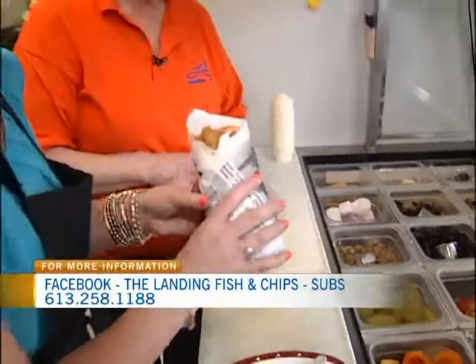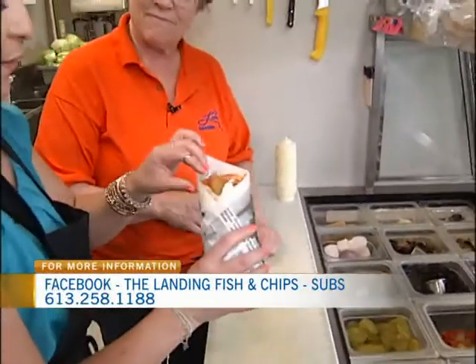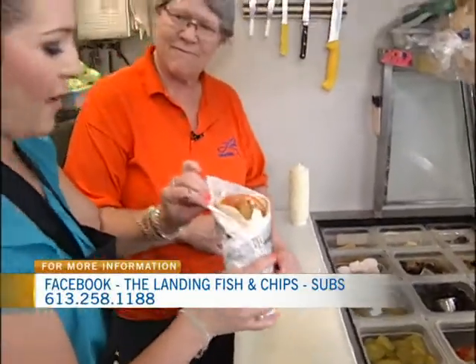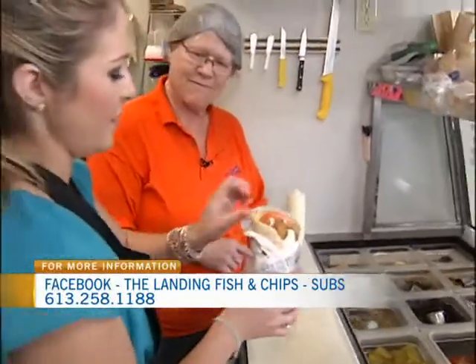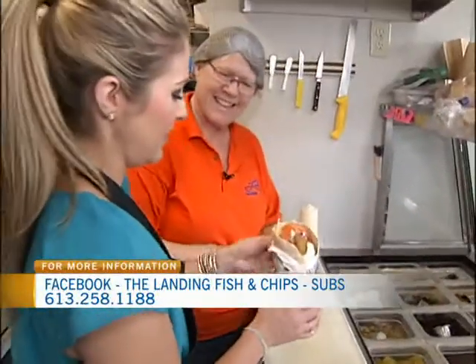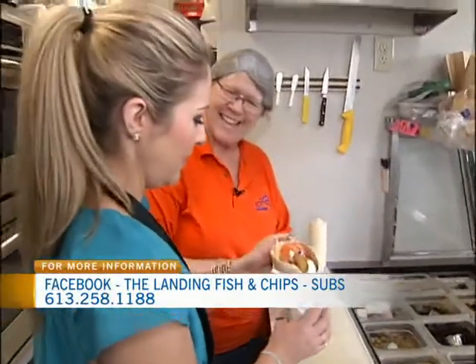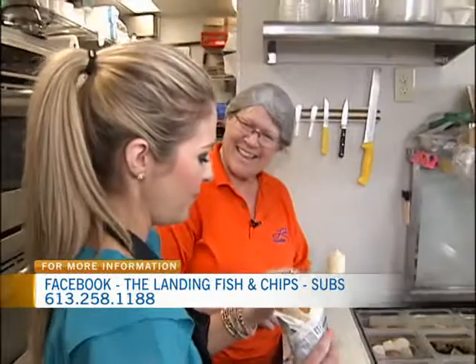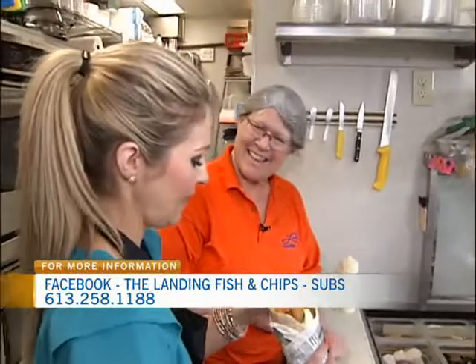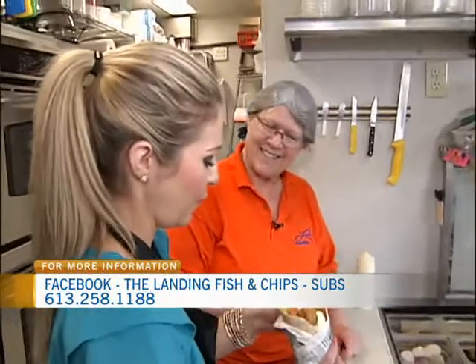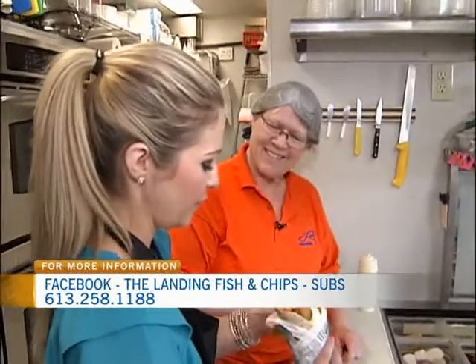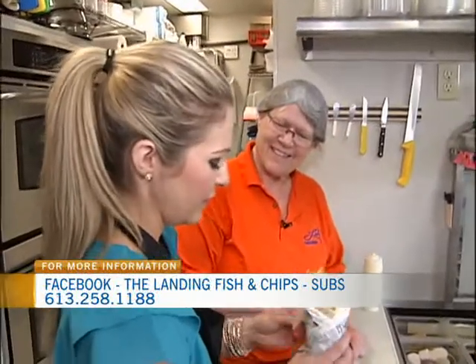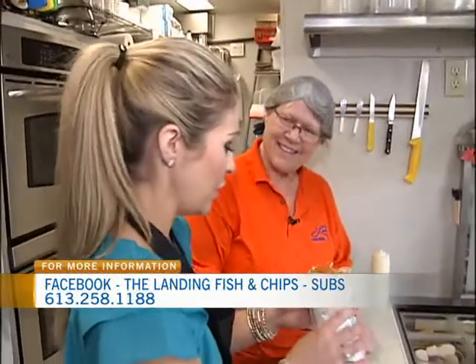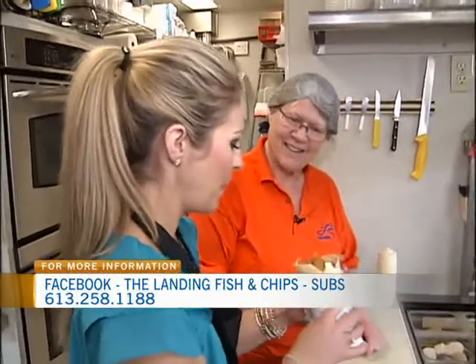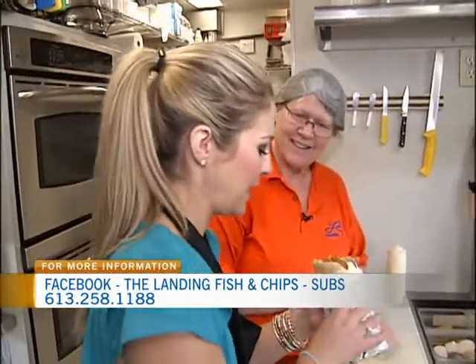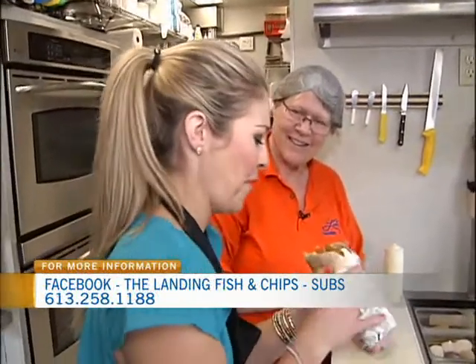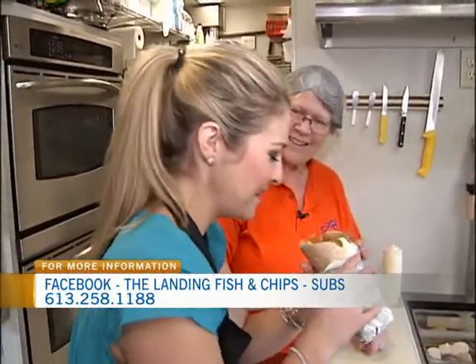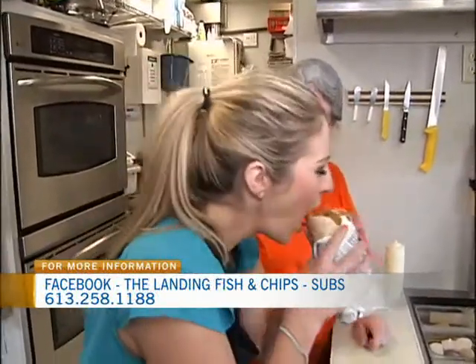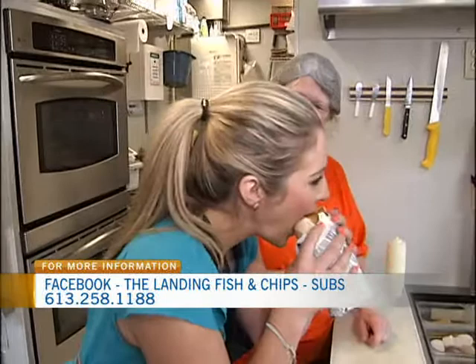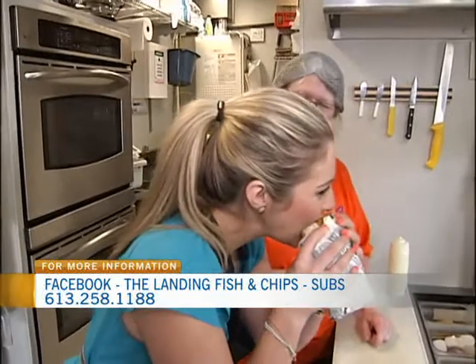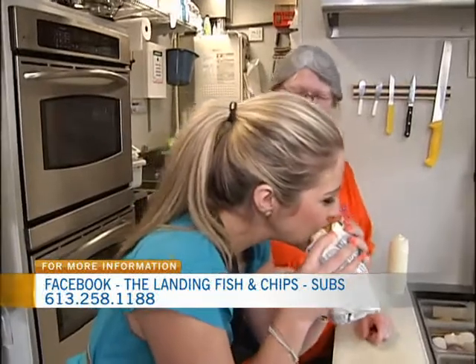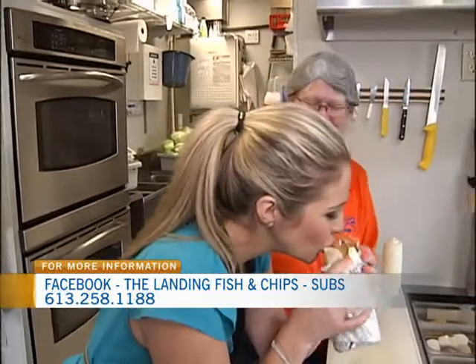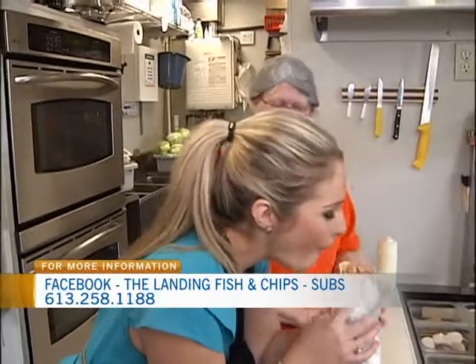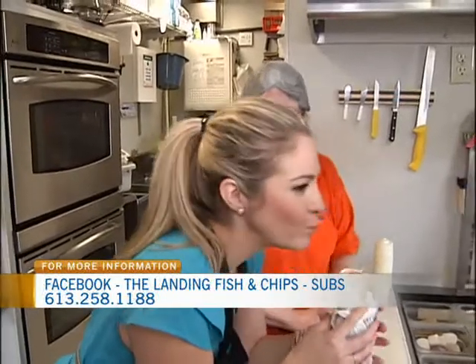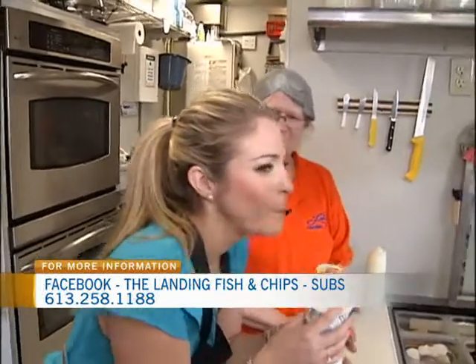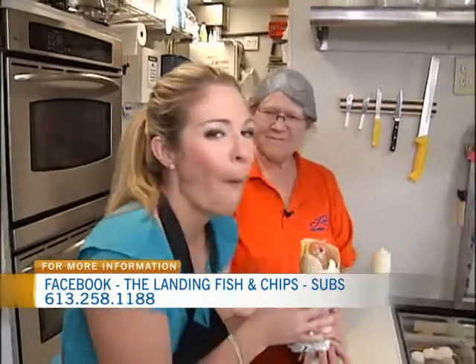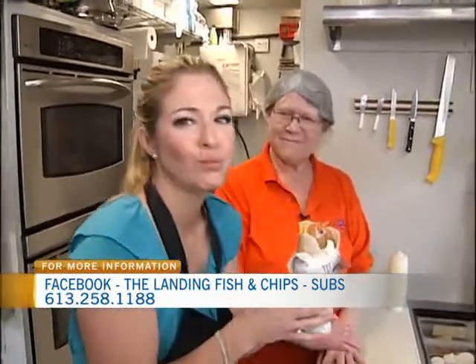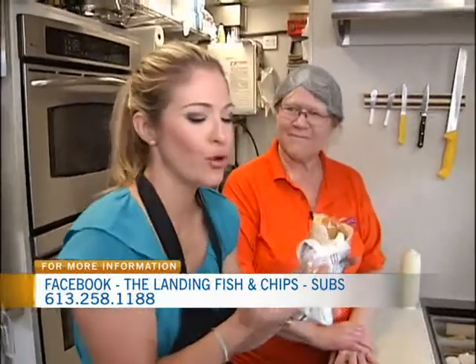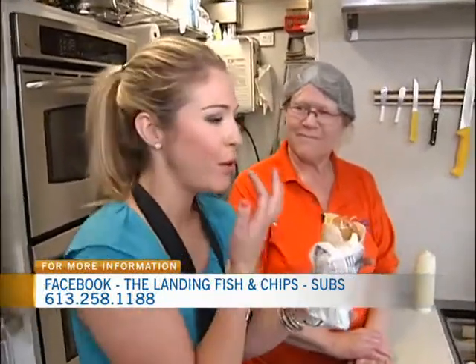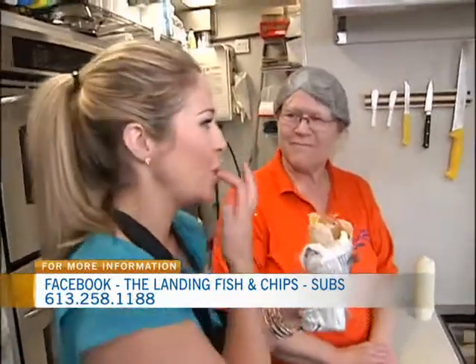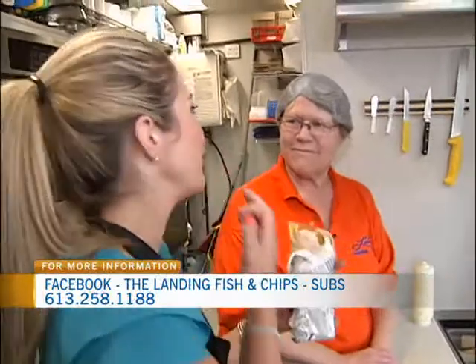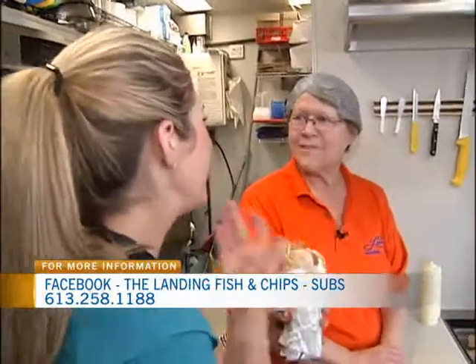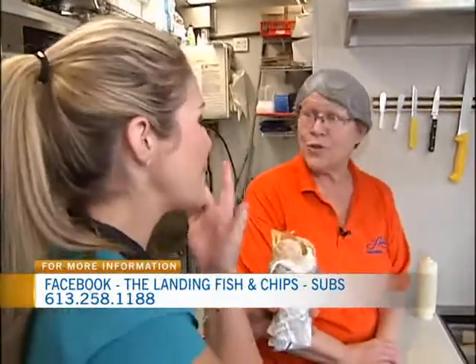Oh my goodness, I can't wait to try this. I've never seen anything quite so delicious. I'm not sure how I'm supposed to get my mouth around it yet. So good — I probably have tartar sauce all over my face. No, you're good.